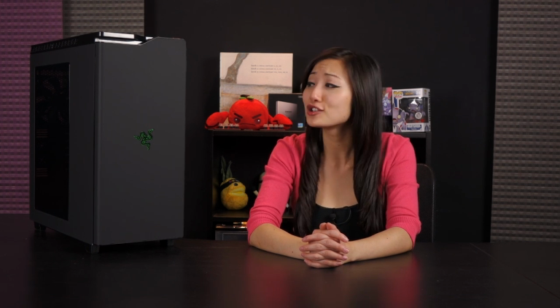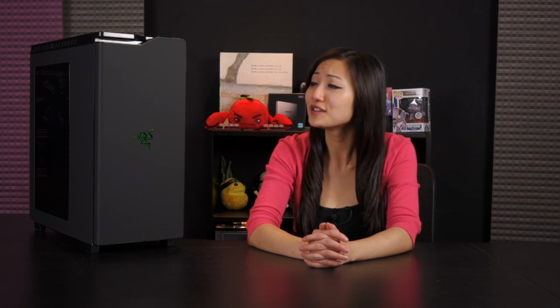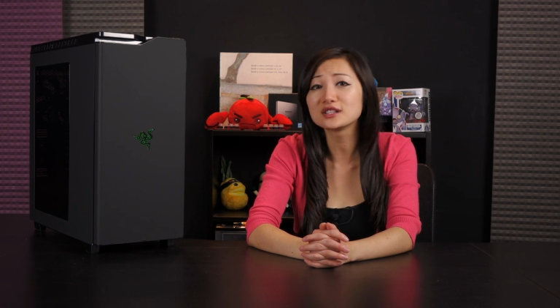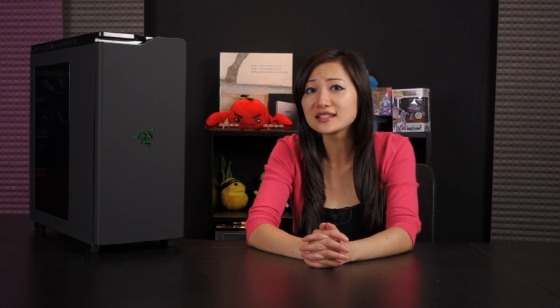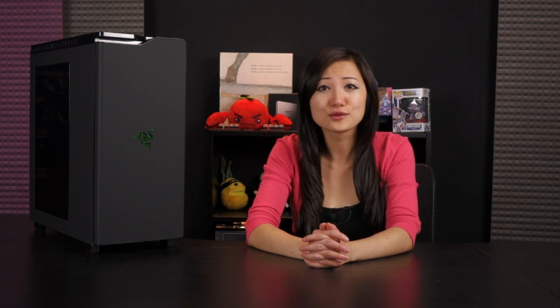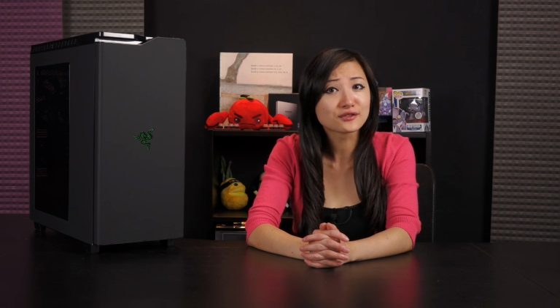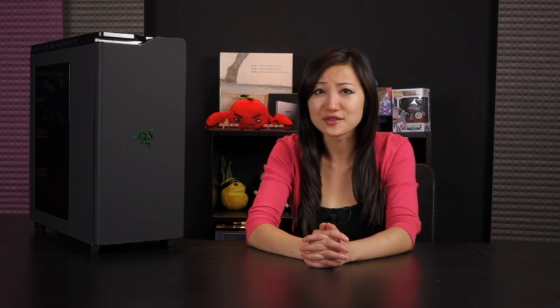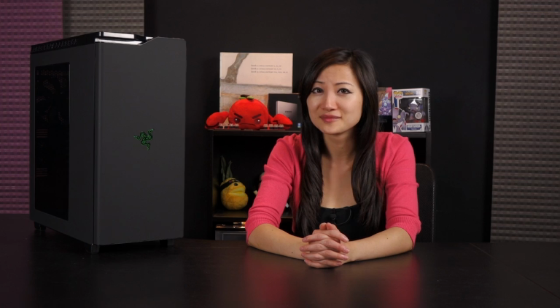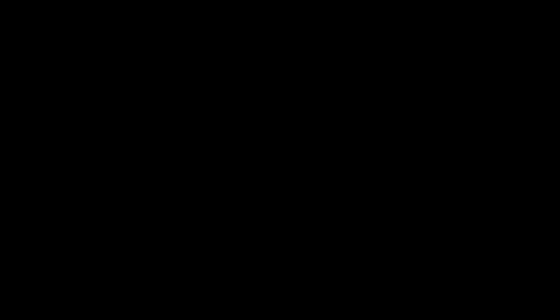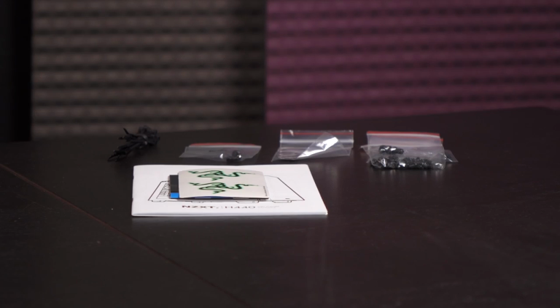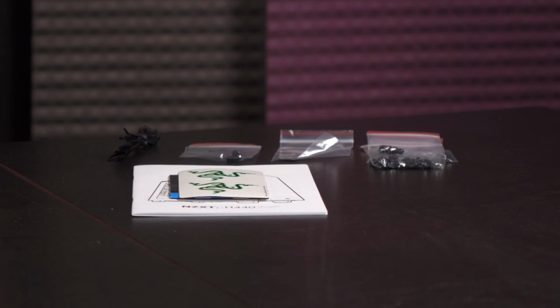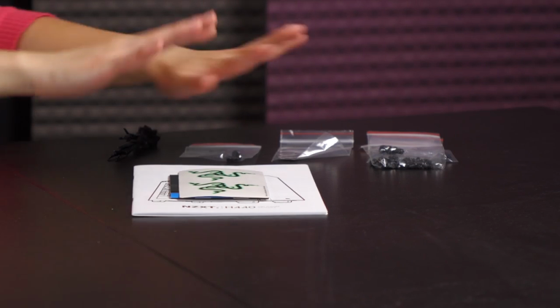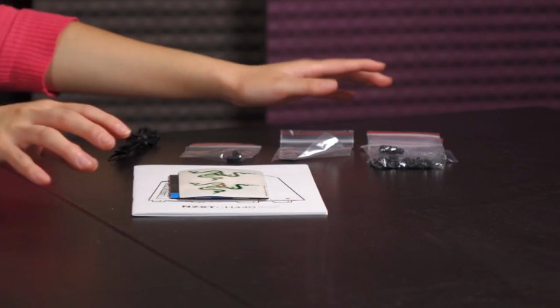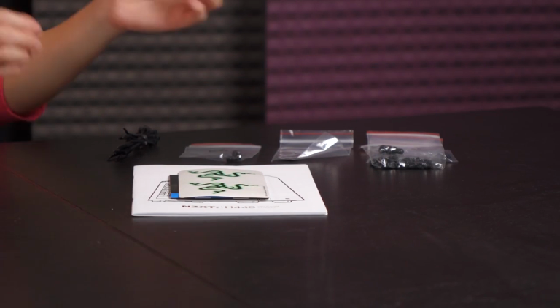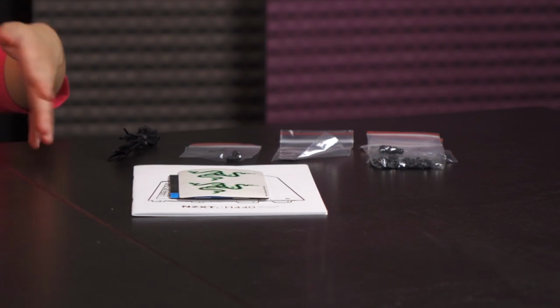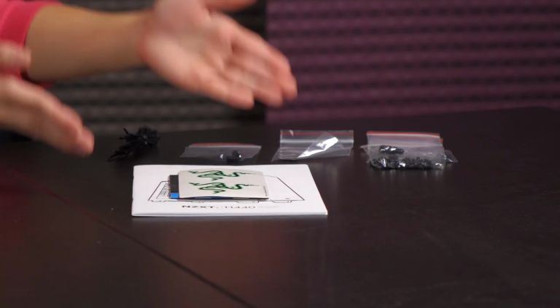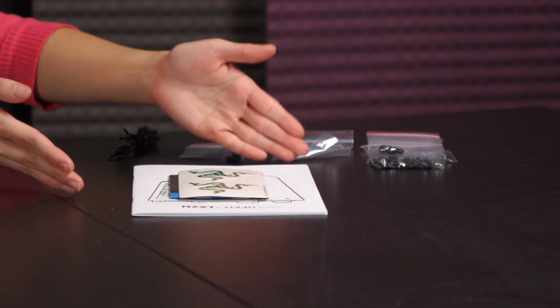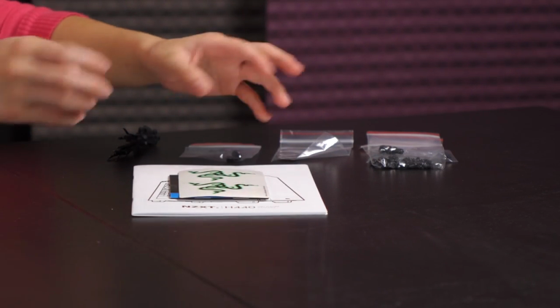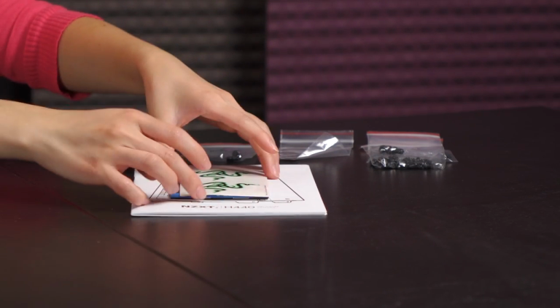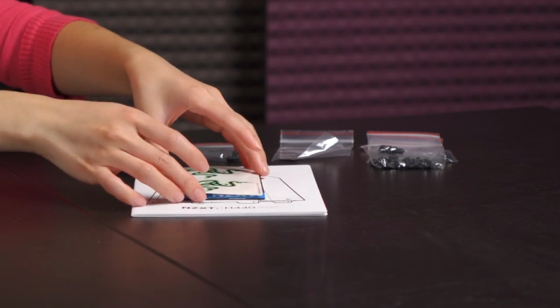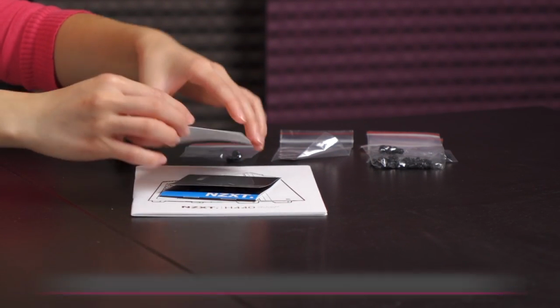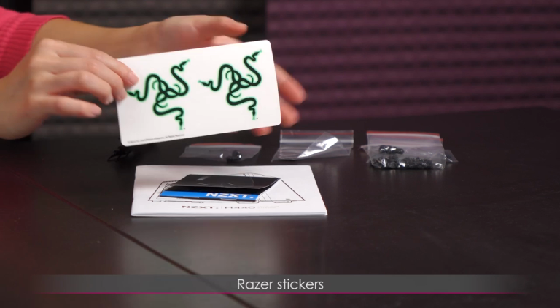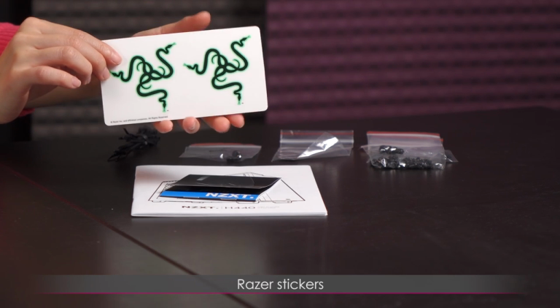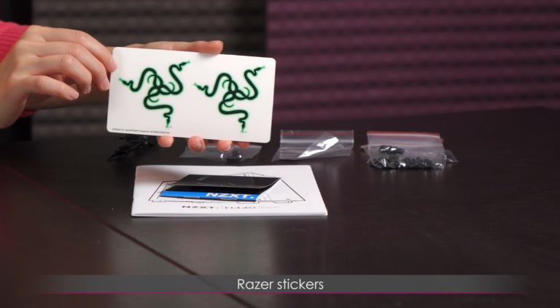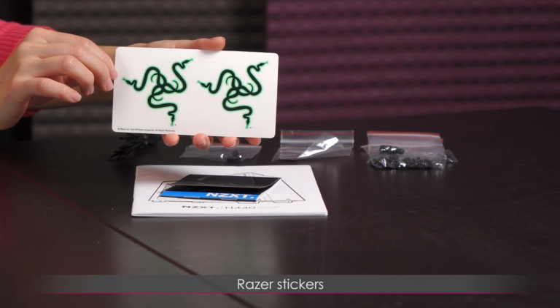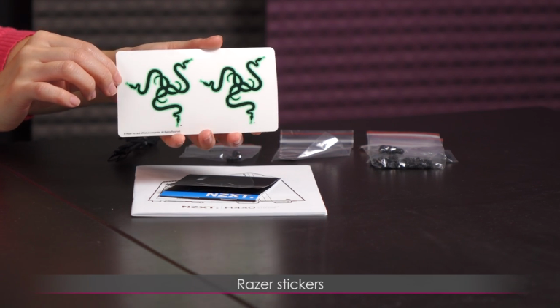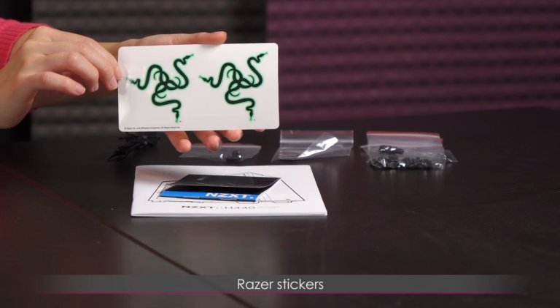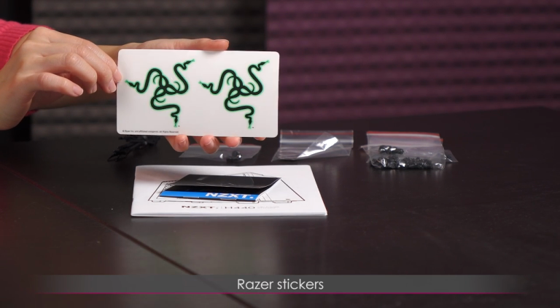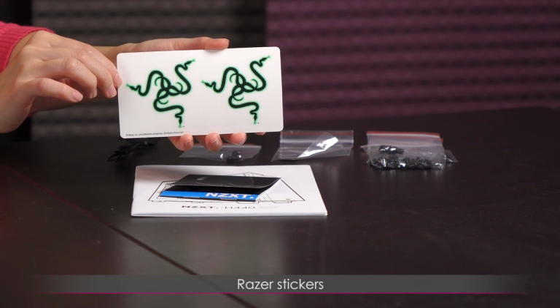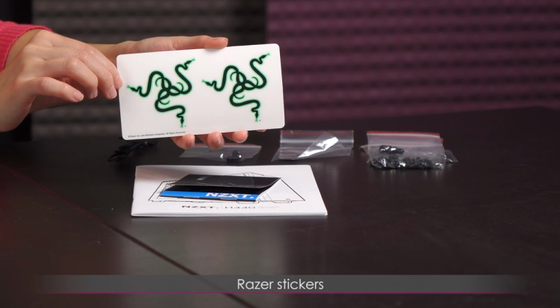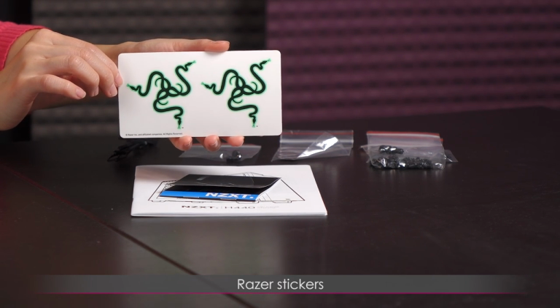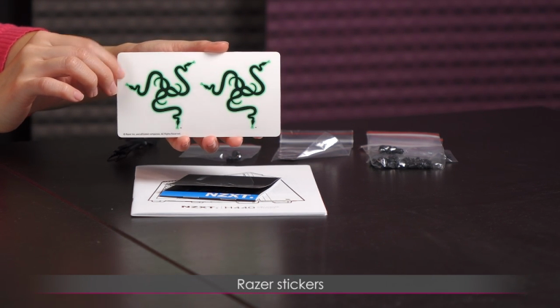This should definitely please those Razer fans out there. Here's a look at the accessories that come in the box. We're going to start off with the documentation first, and here we have a couple of Razer stickers, which is not something I typically see inside case accessories.